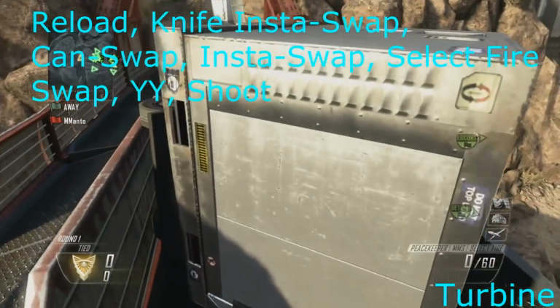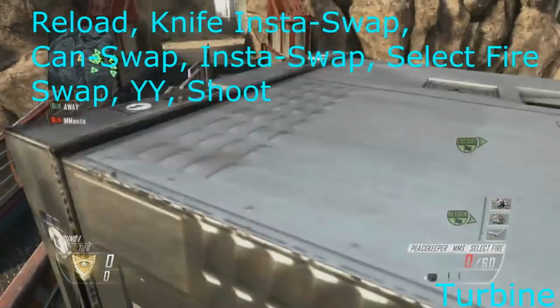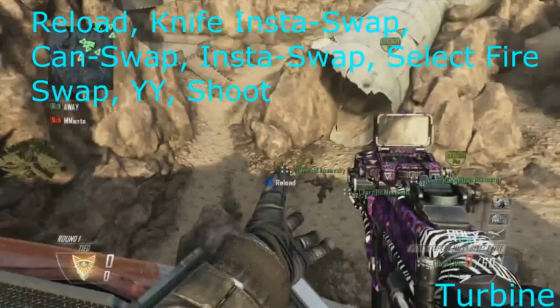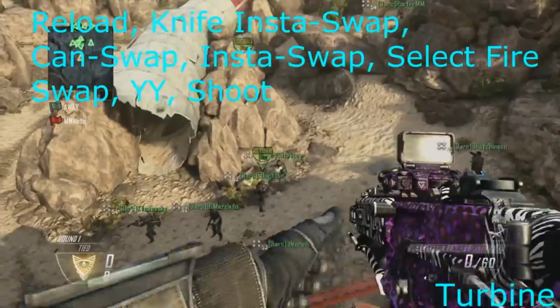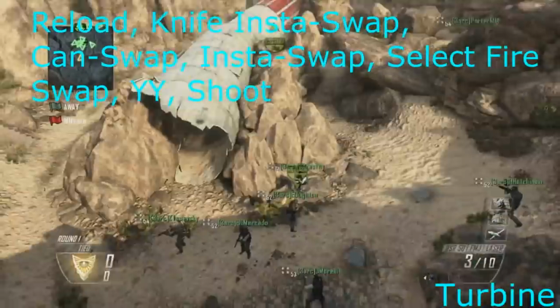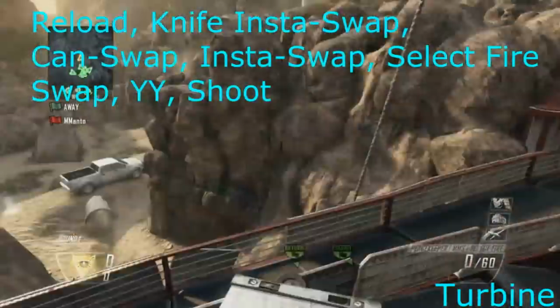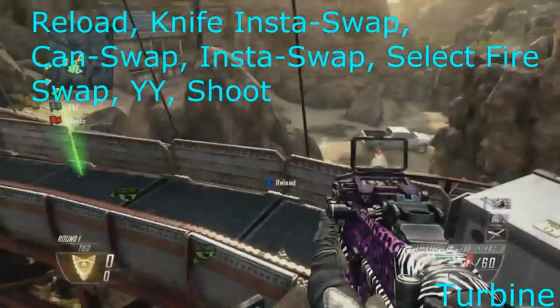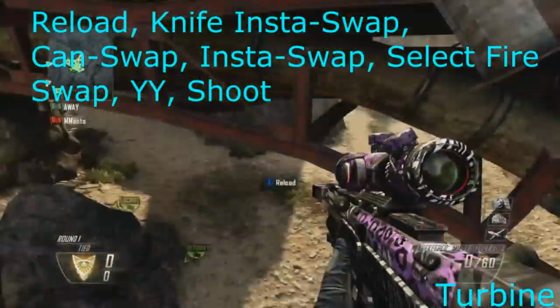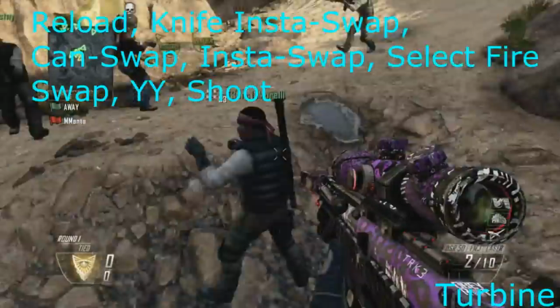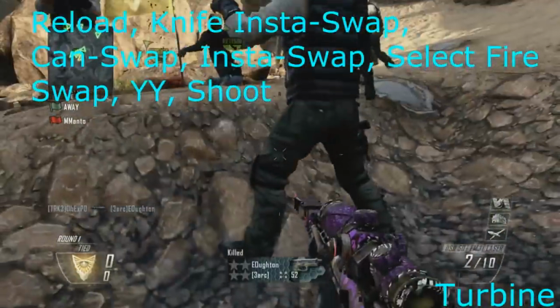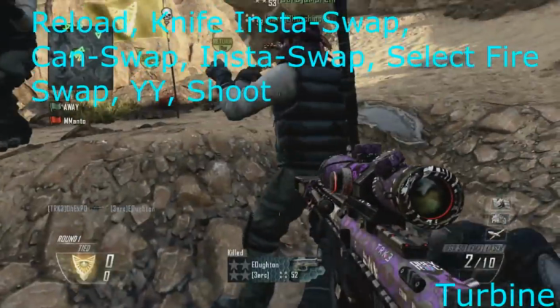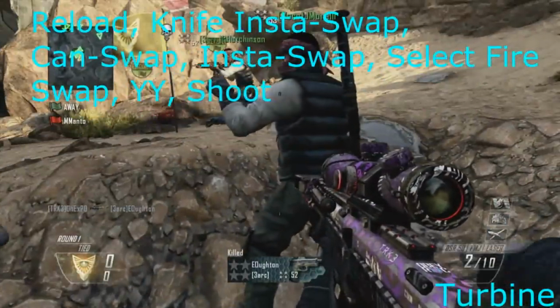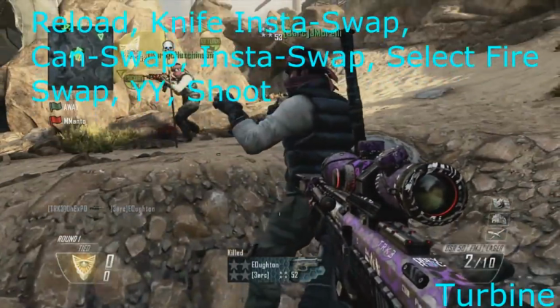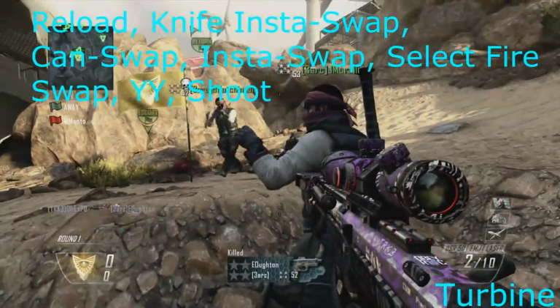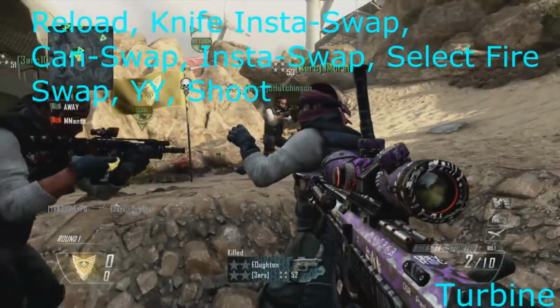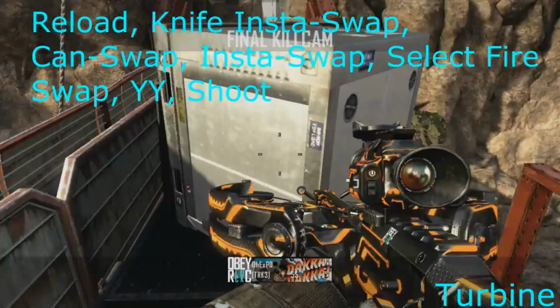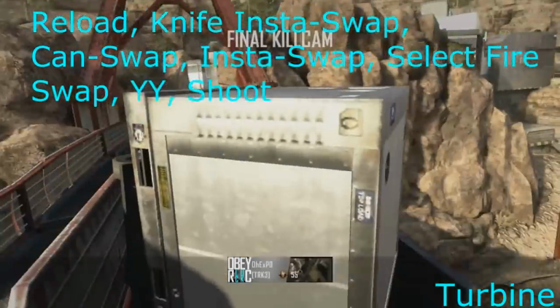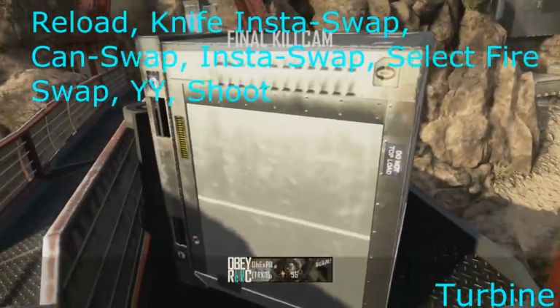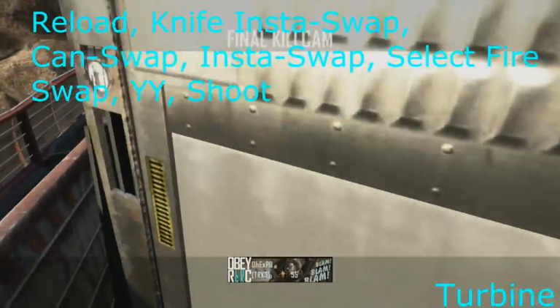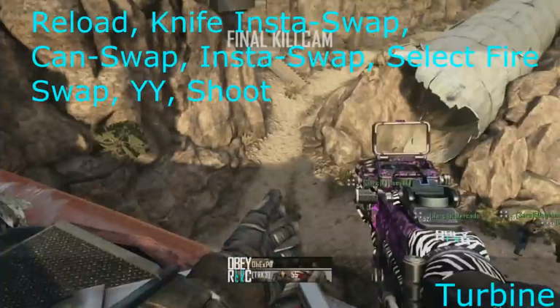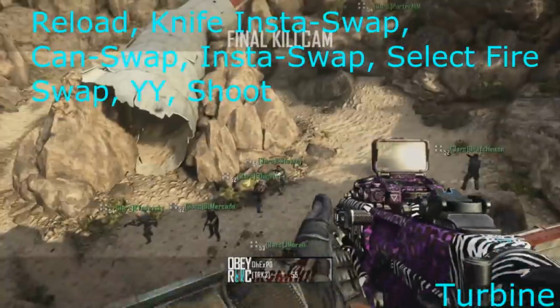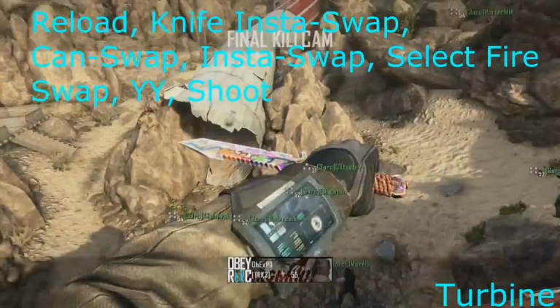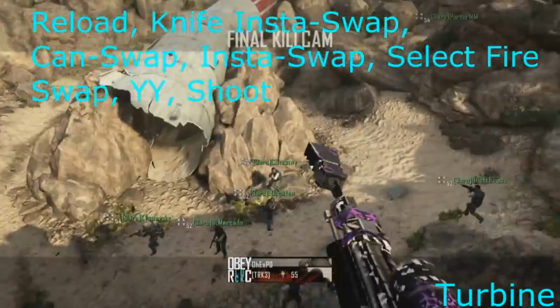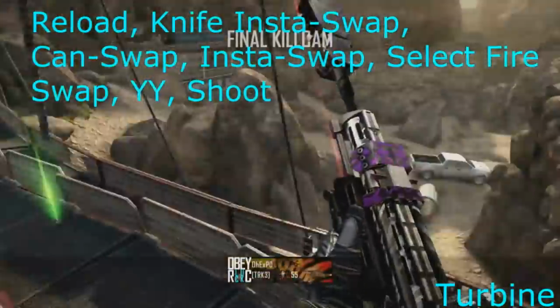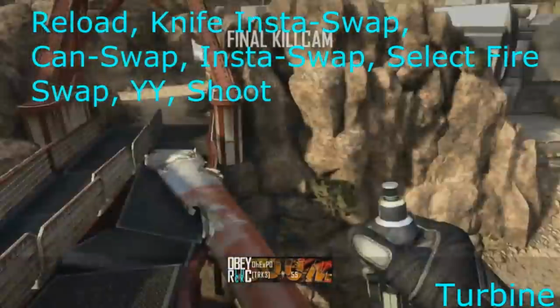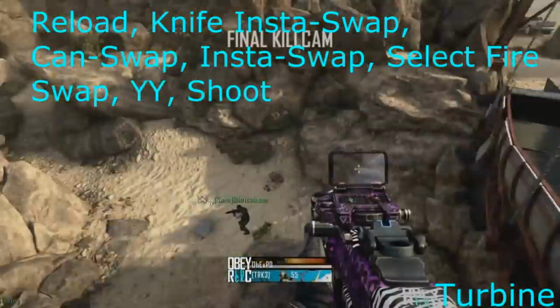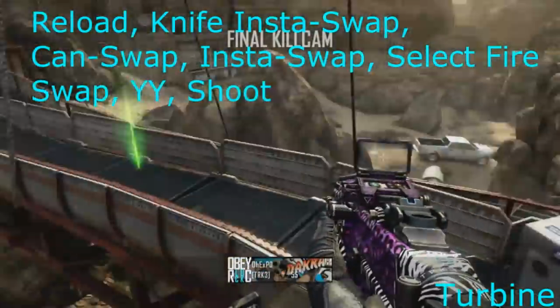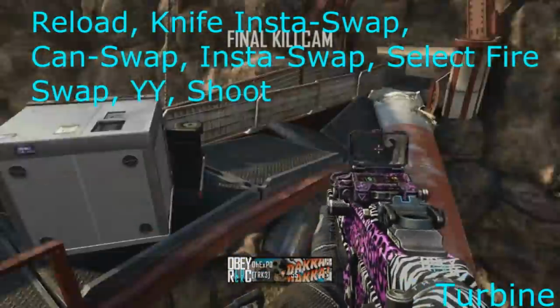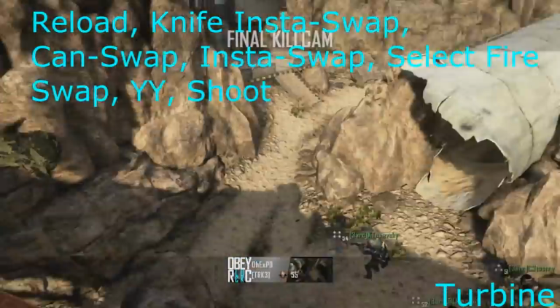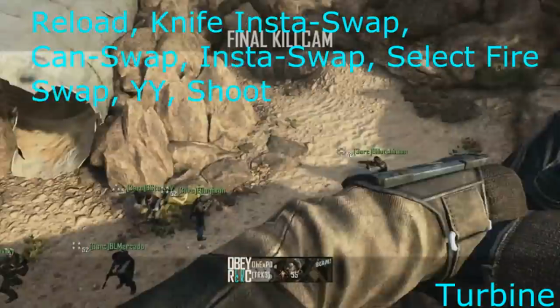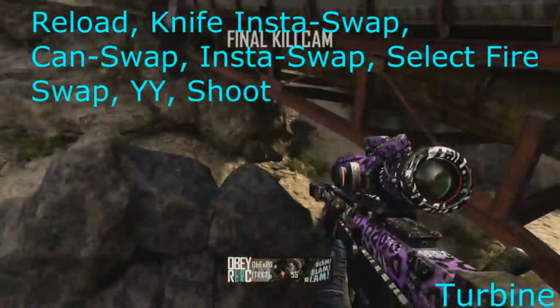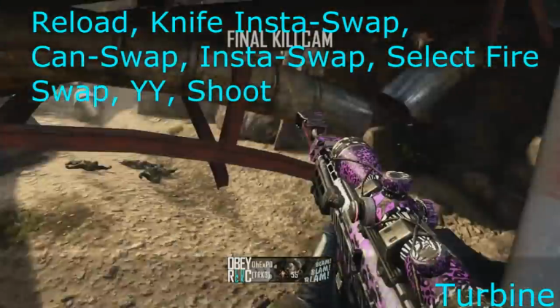Turbine — all I did was get a can-swap with the DSR, emptied all the bullets in the Peacekeeper, knife insta-swap to can-swap DSR, then insta-swap back, then select fire swap, YY and shoot. This is just a really simple shot and it looks clean as well.